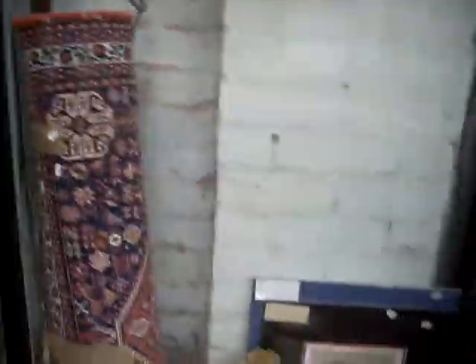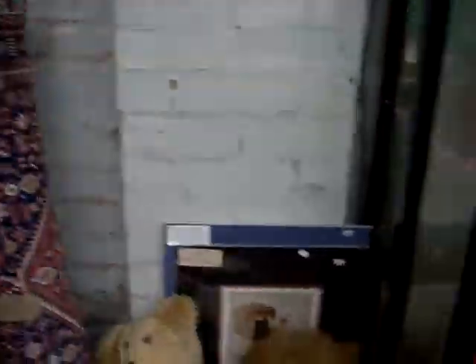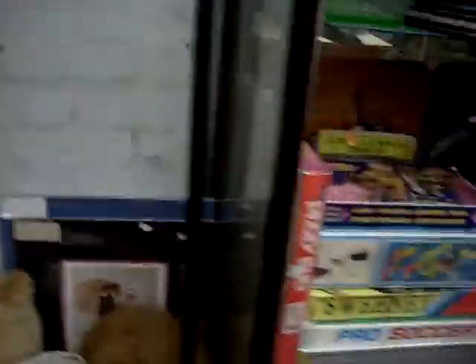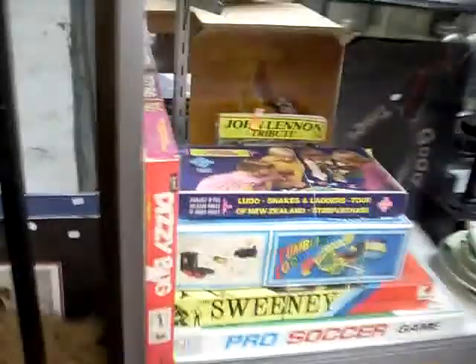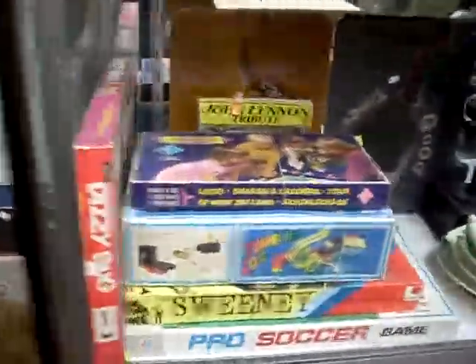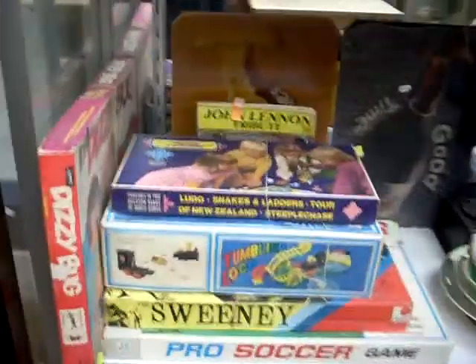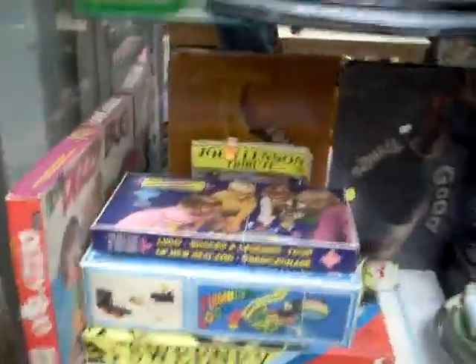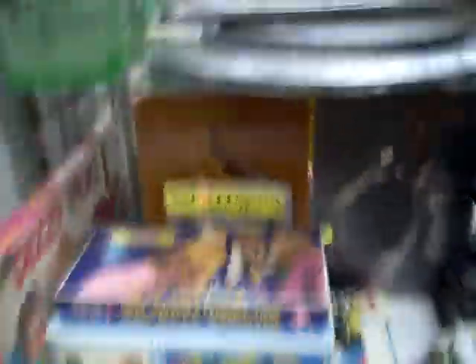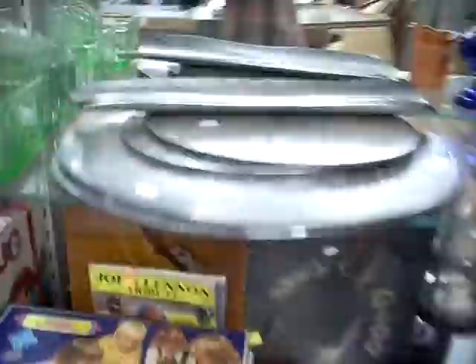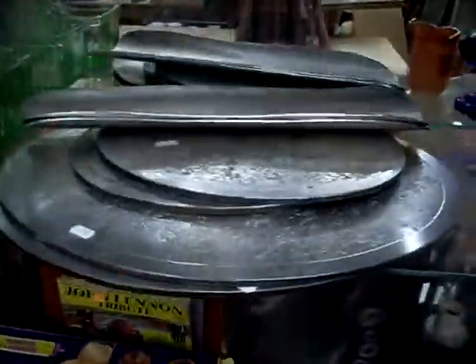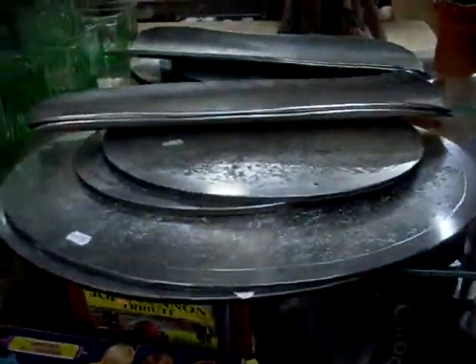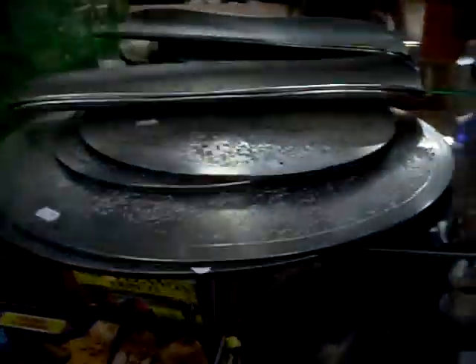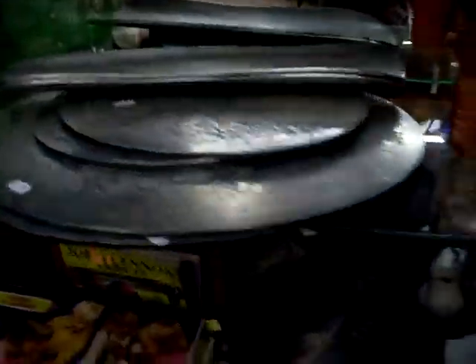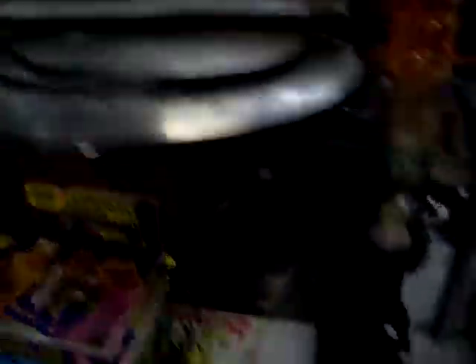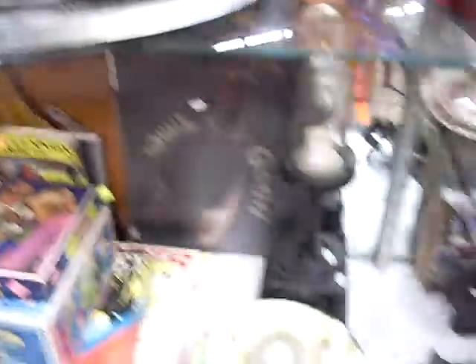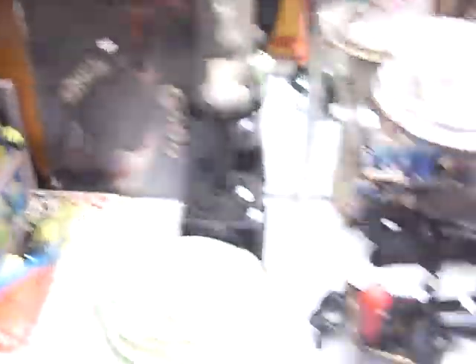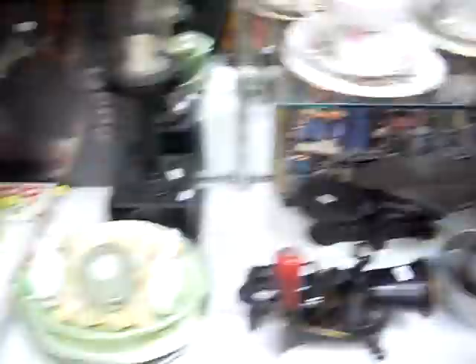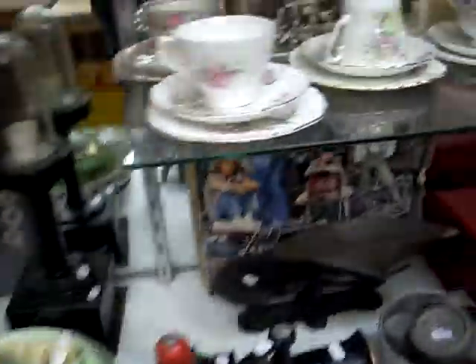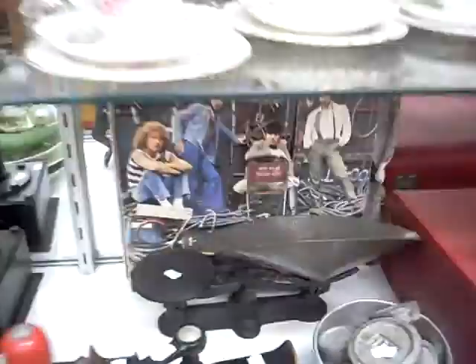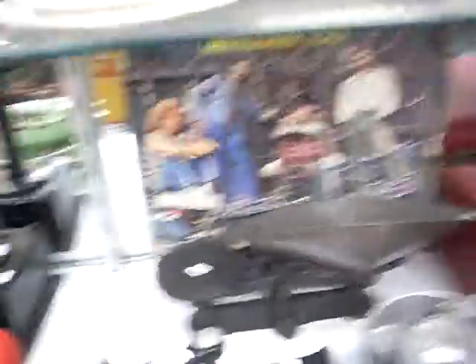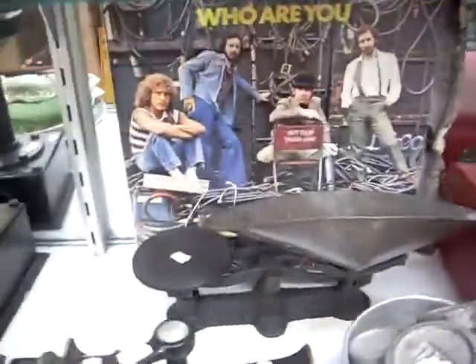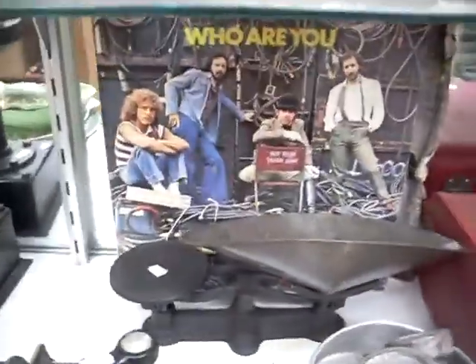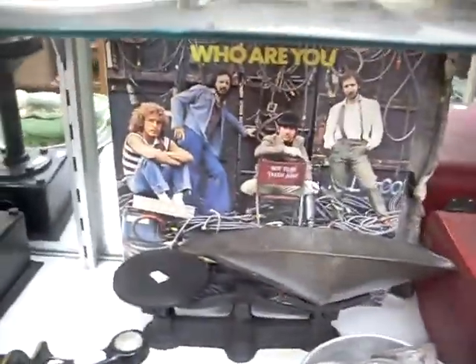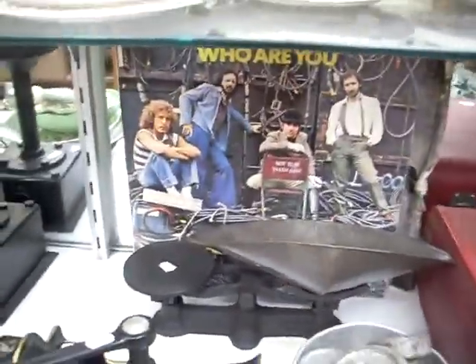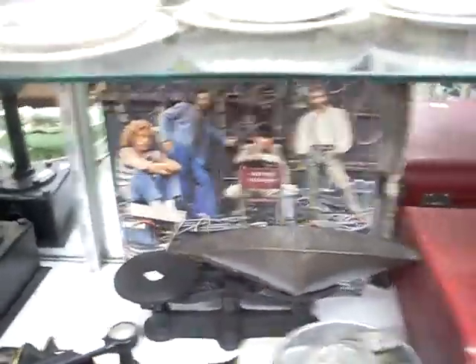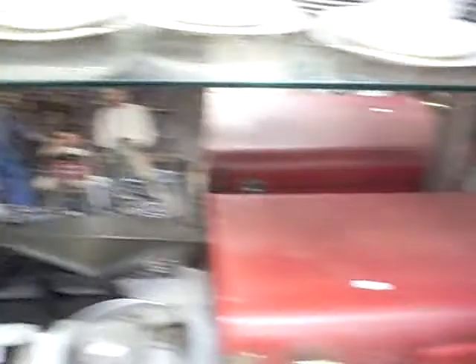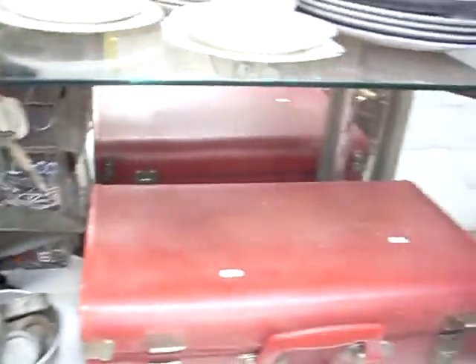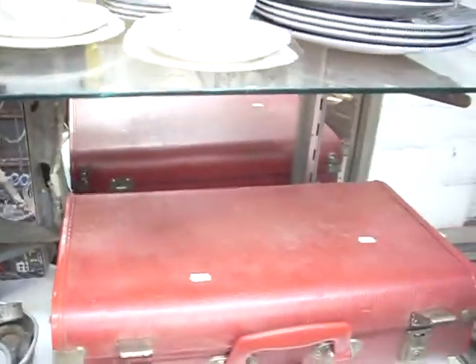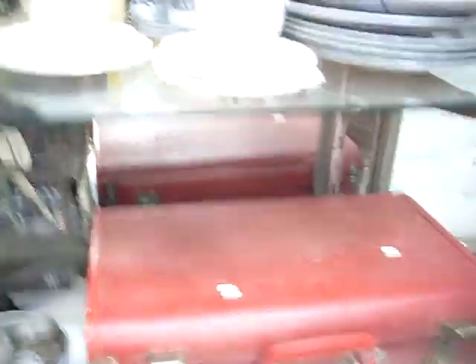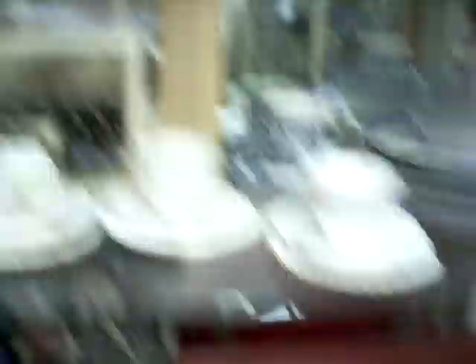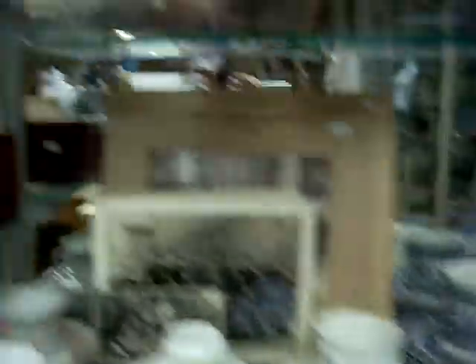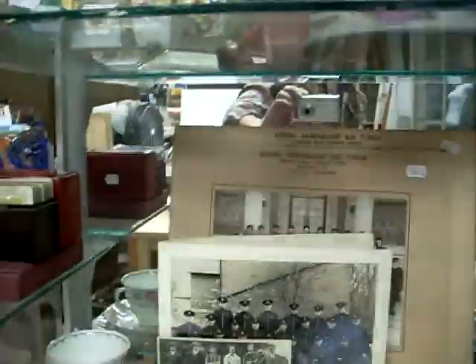Rug. Games. Don Cheel stuff. Some good little records over the back. Little picnic set. Interesting photos.